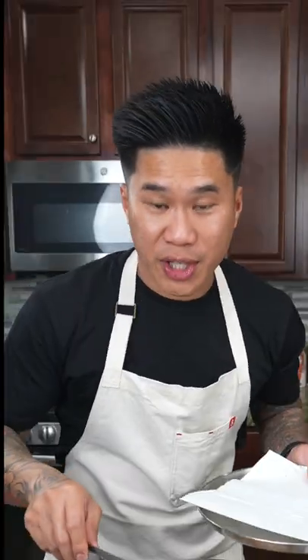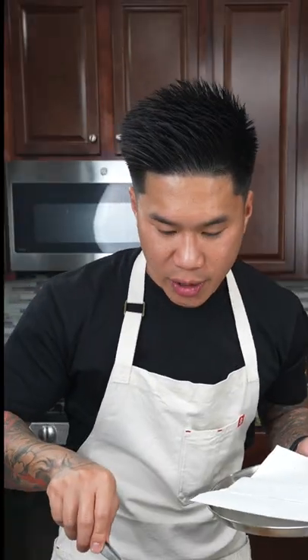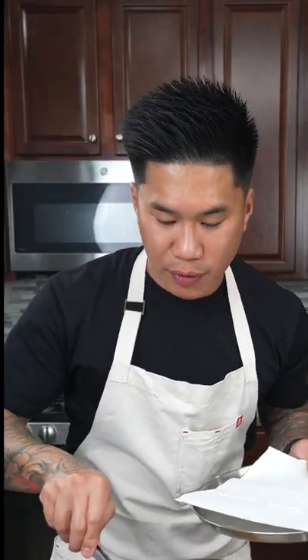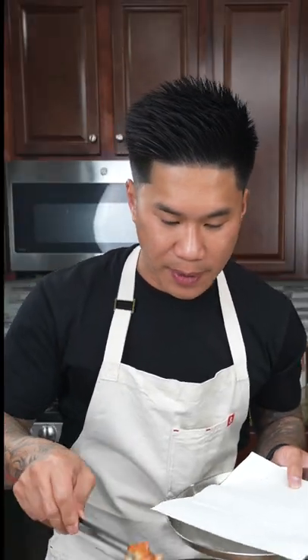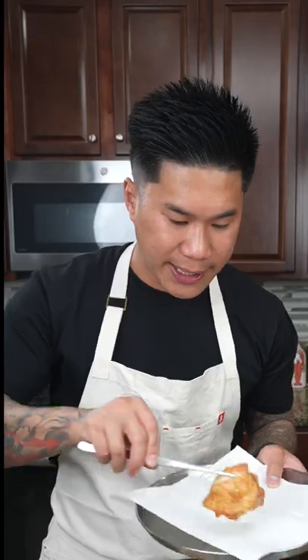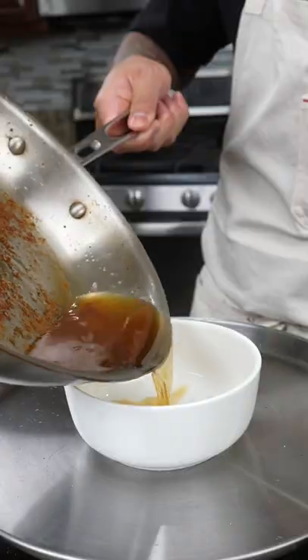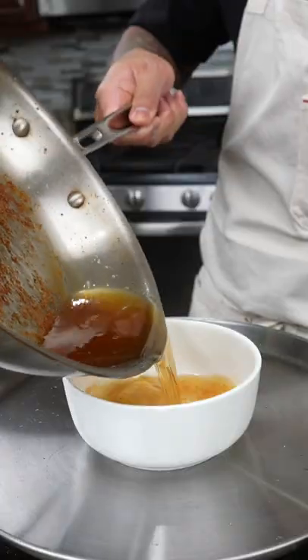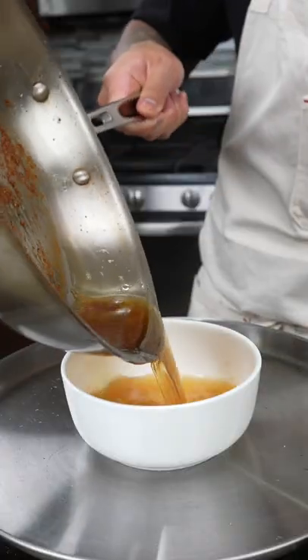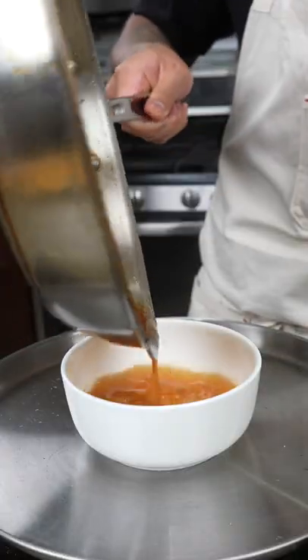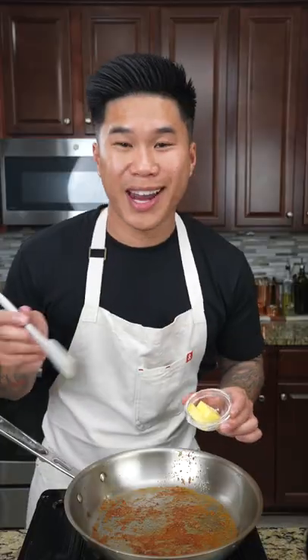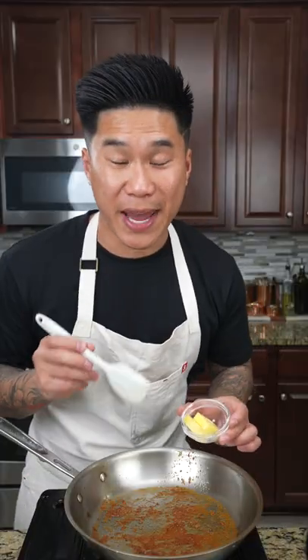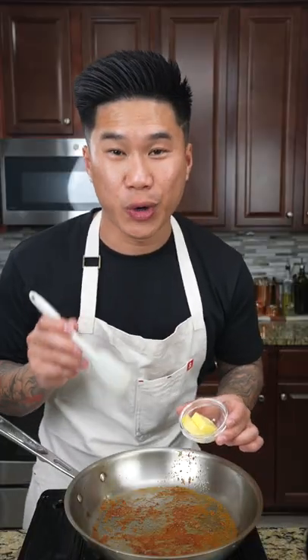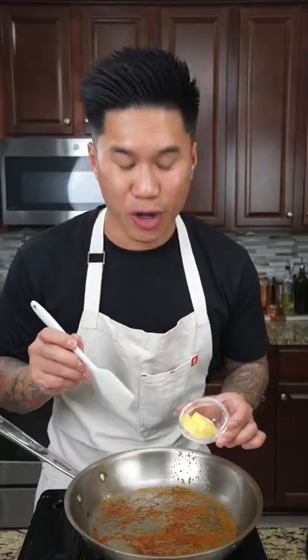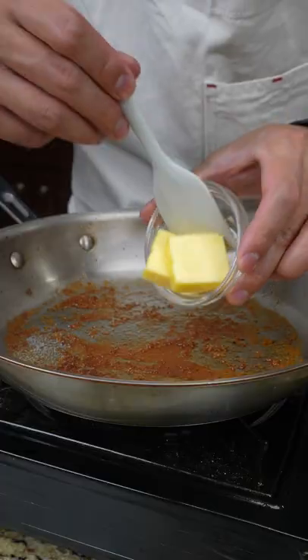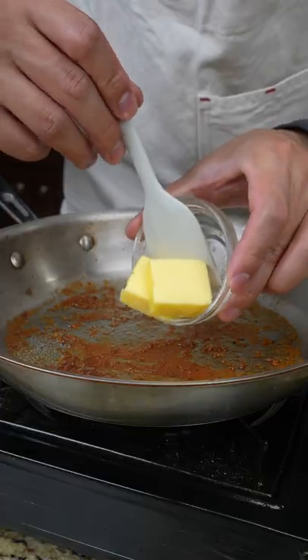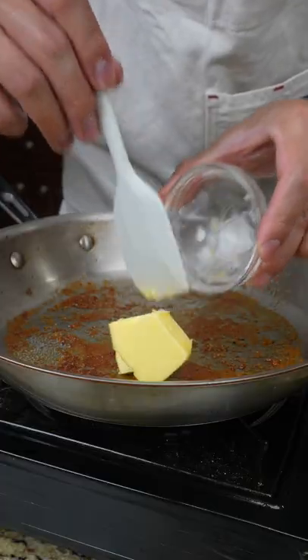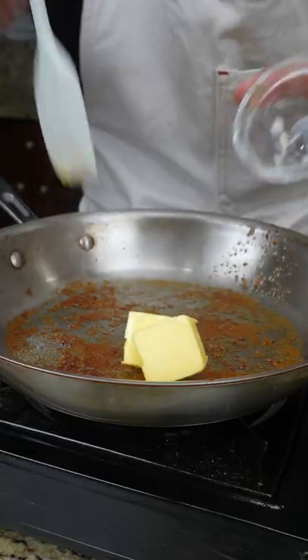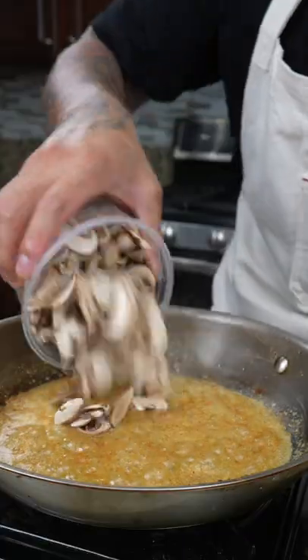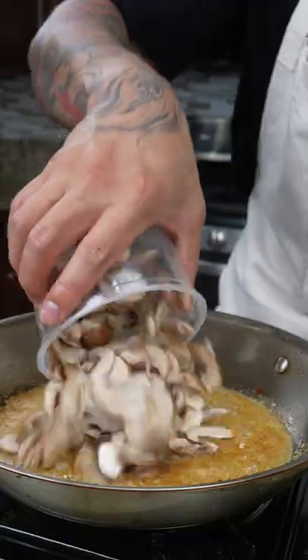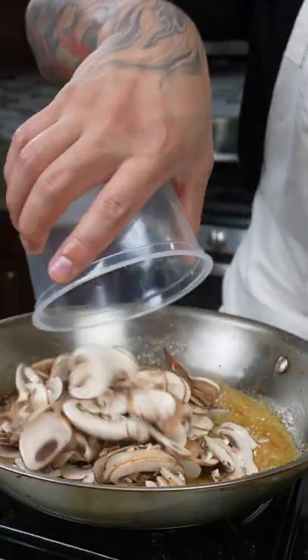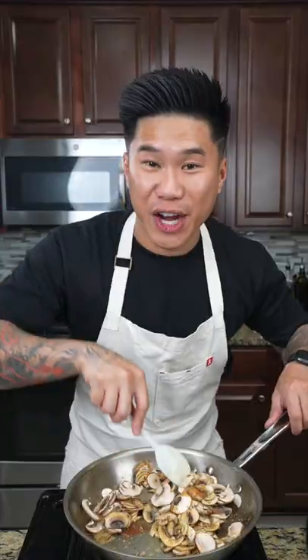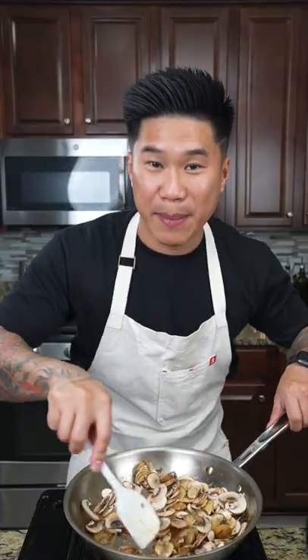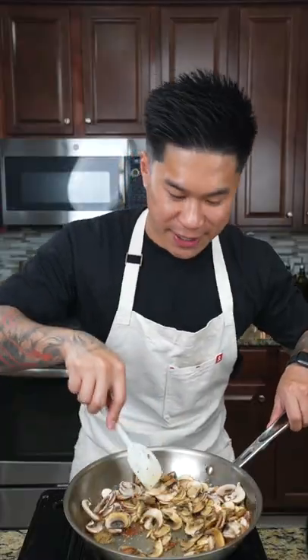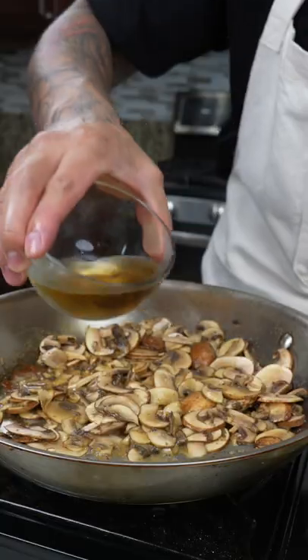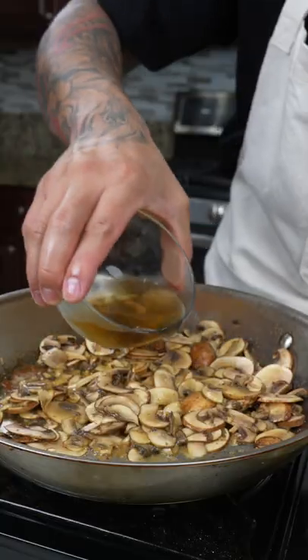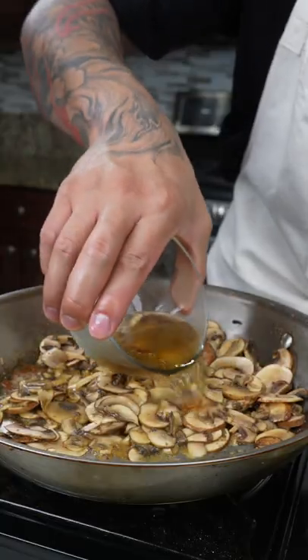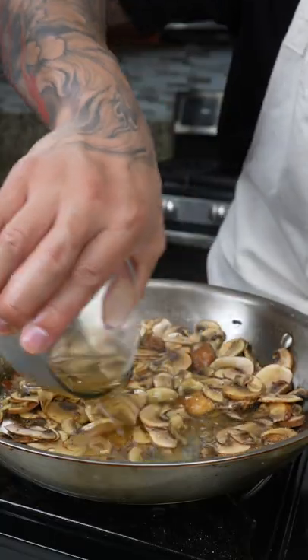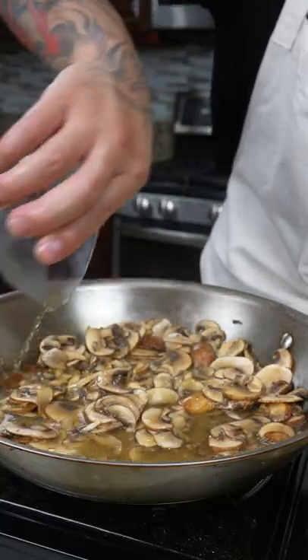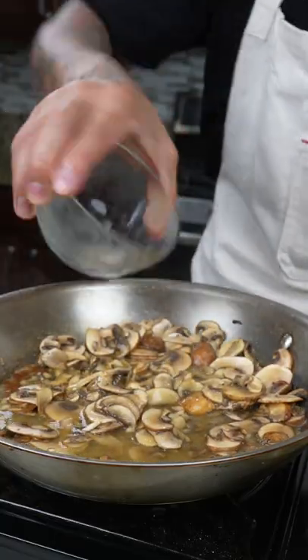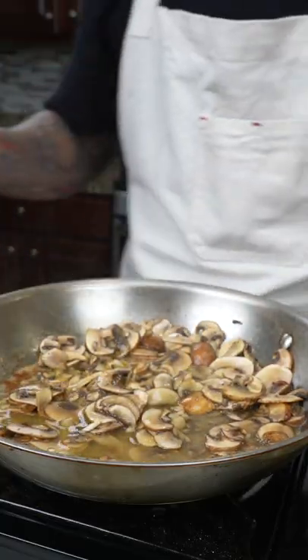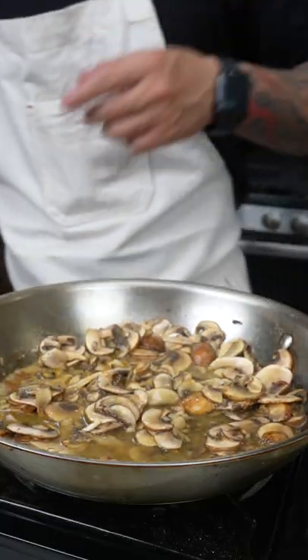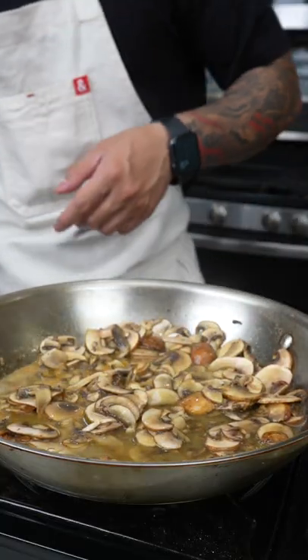Once they're done remove them from the heat, pour out the excess oil. We're going to allow the pan to cool down a little bit and then add butter followed by mushrooms. Give that a quick mix. Once all the mushrooms are wilted we're going to deglaze with white wine.